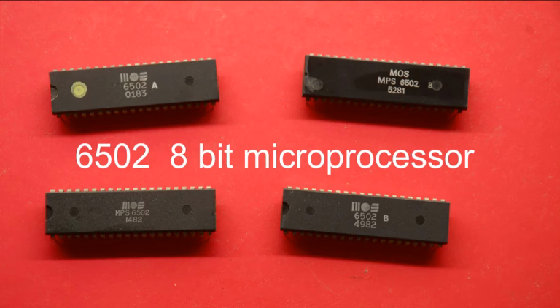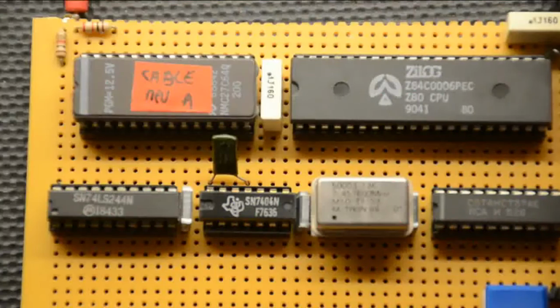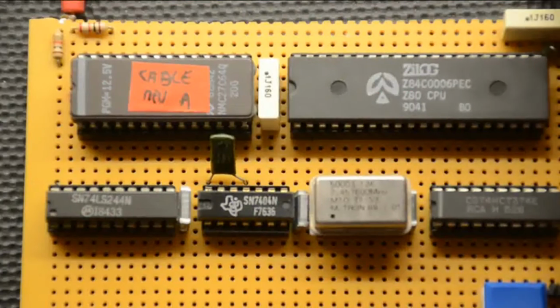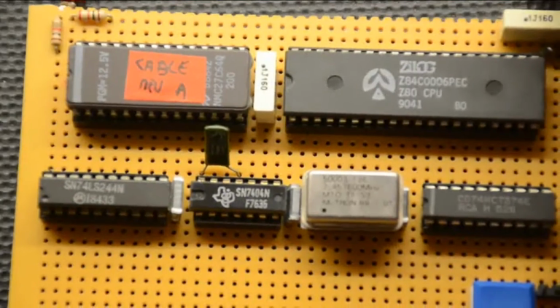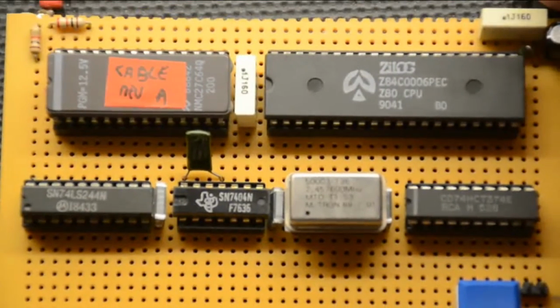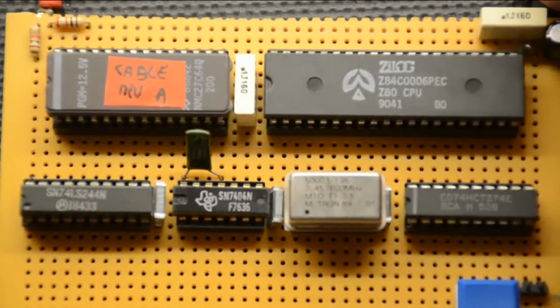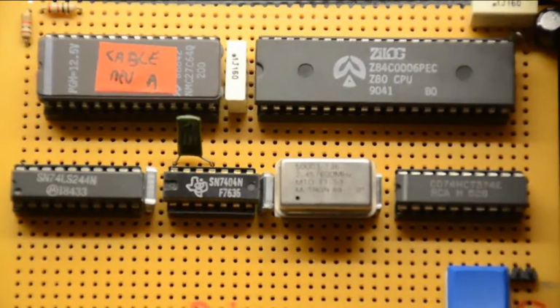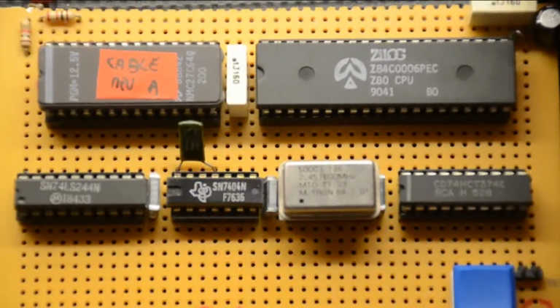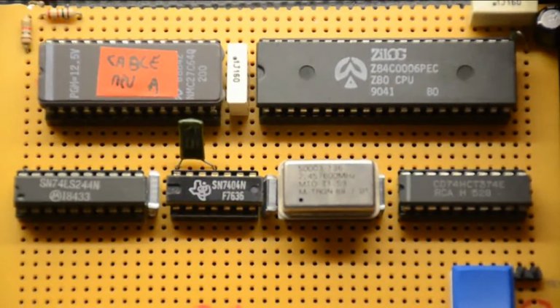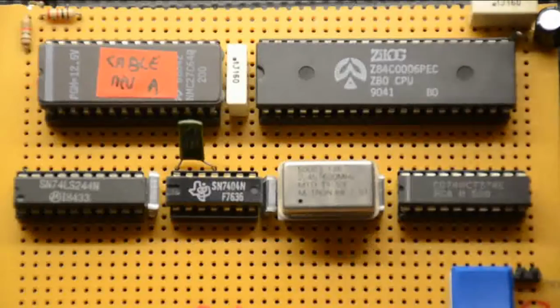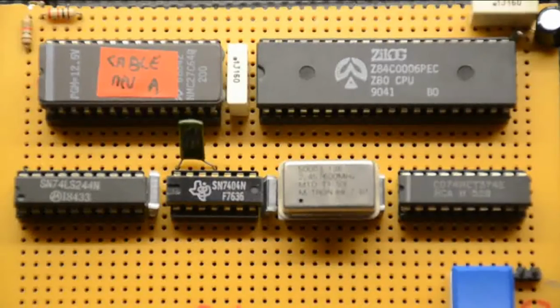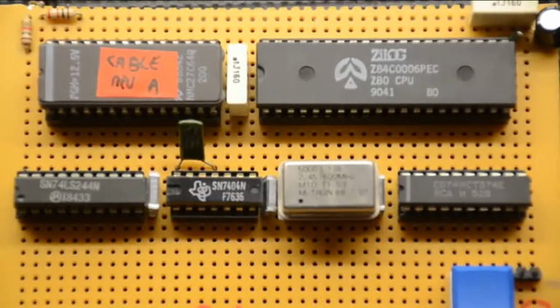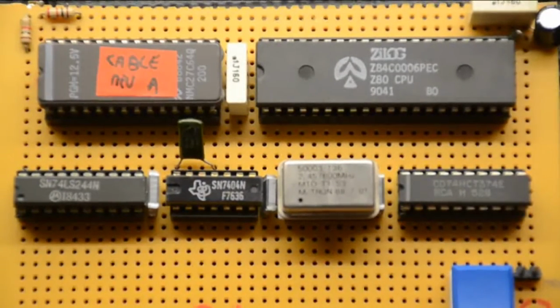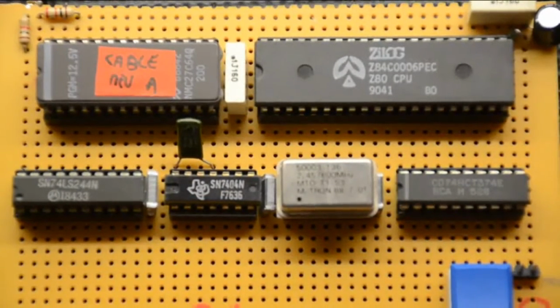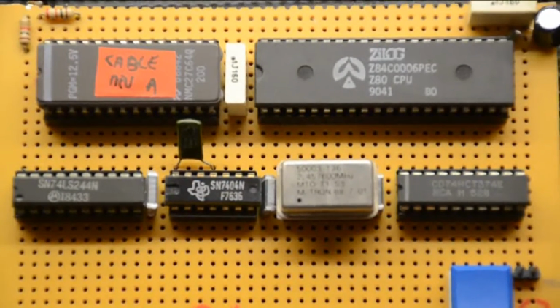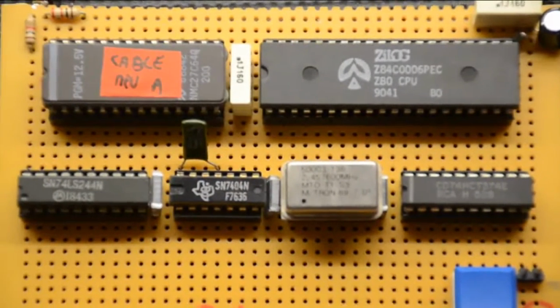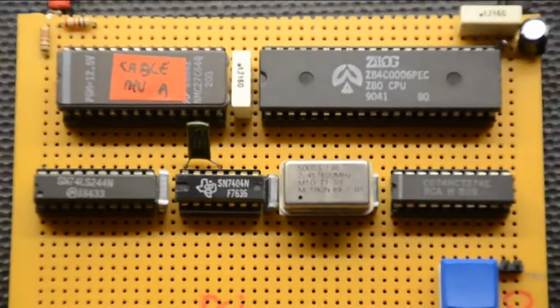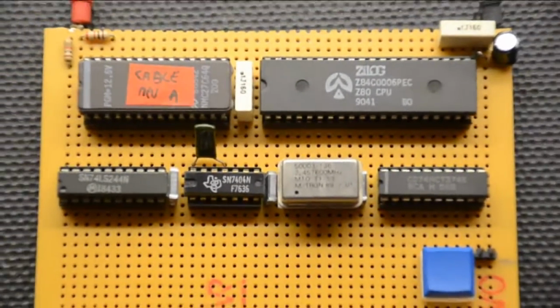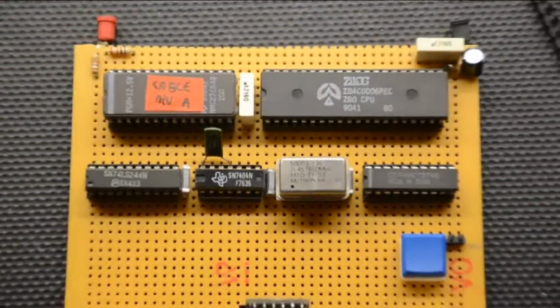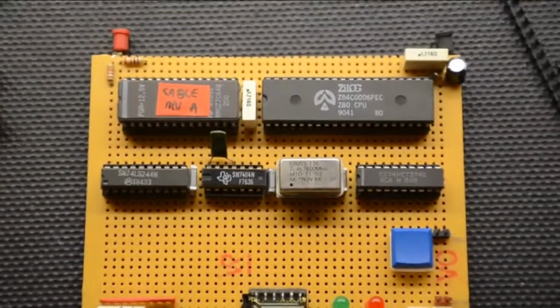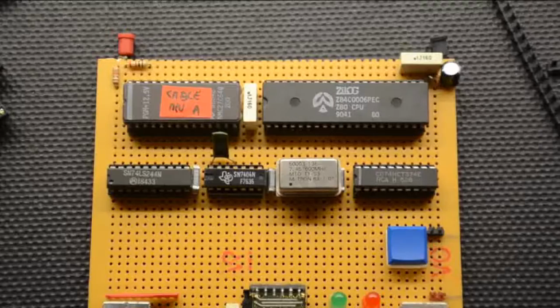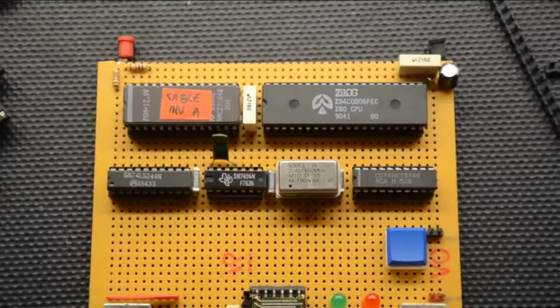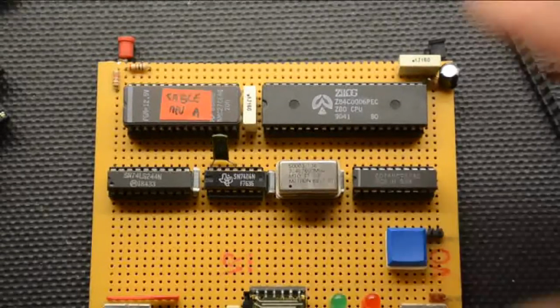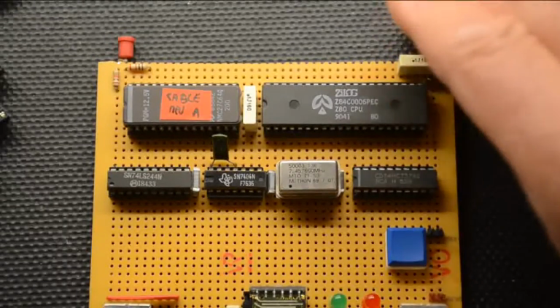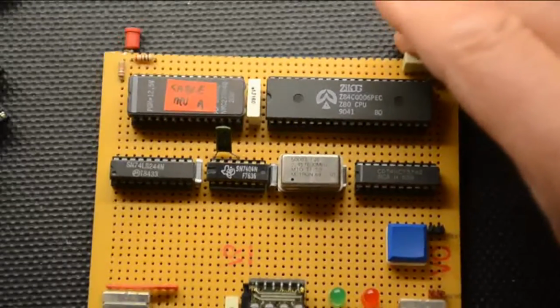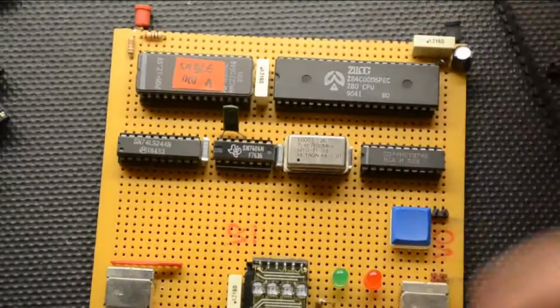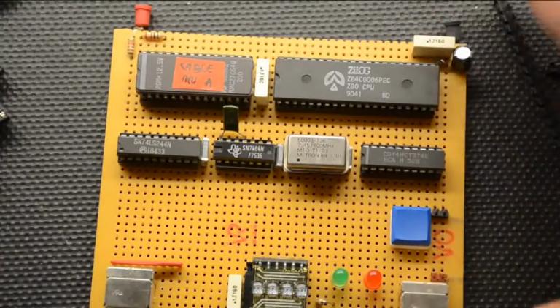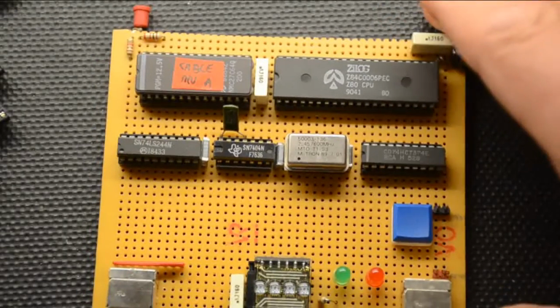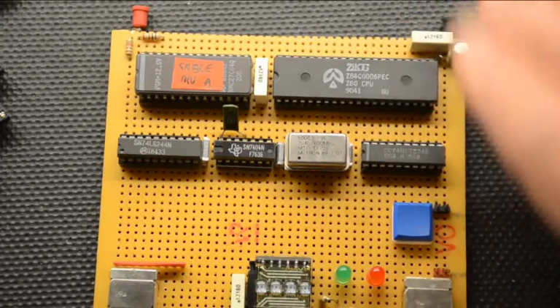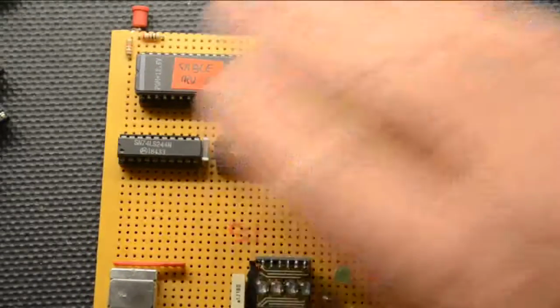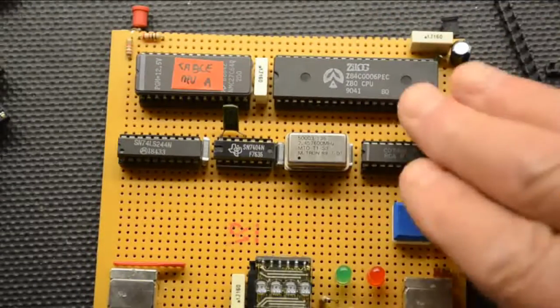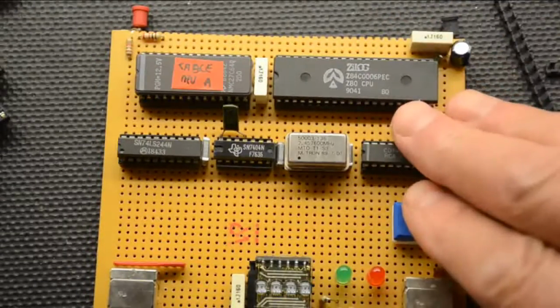Now this is the smallest processor board which I have kicking around, and as you can see quite clearly that is not a 6502 - it's a Z80. I'm simply showing this one because it's the smallest board I can find.